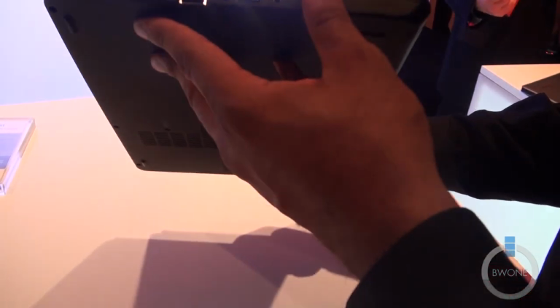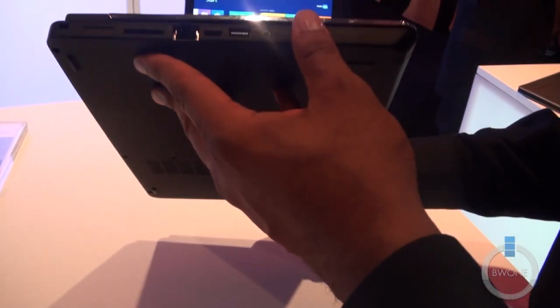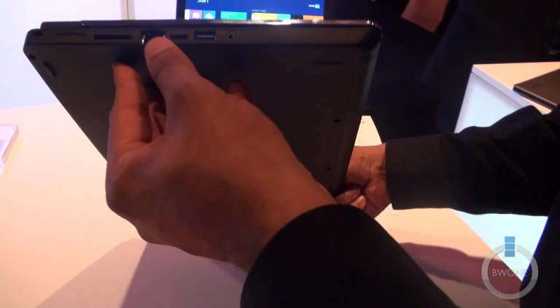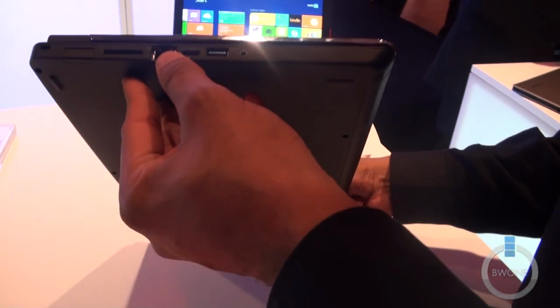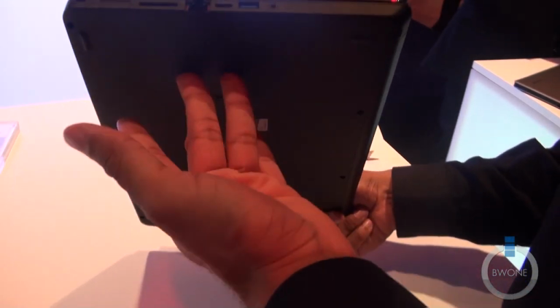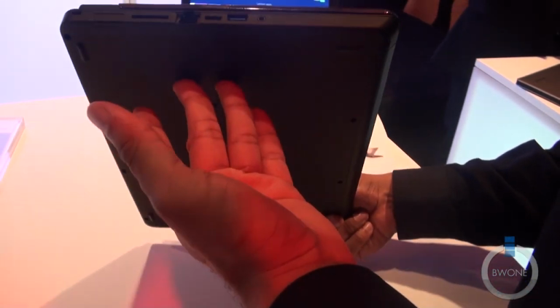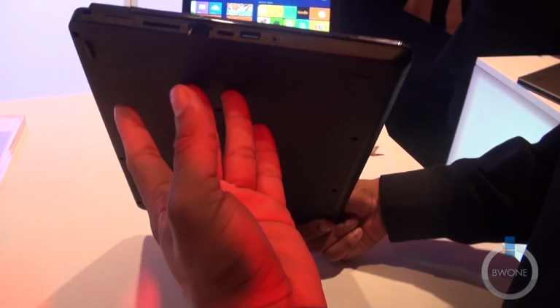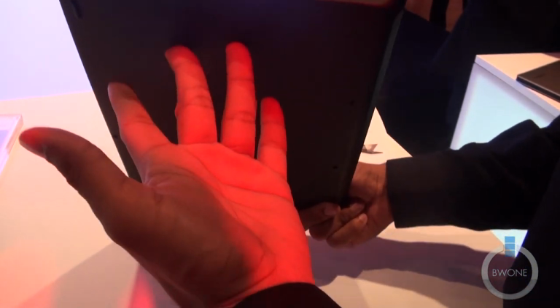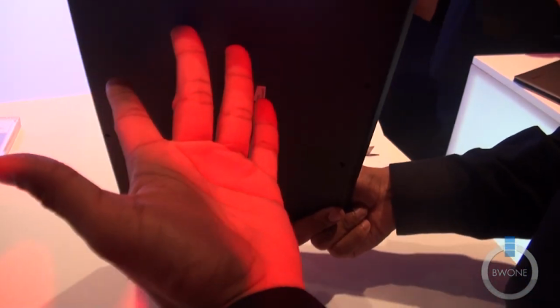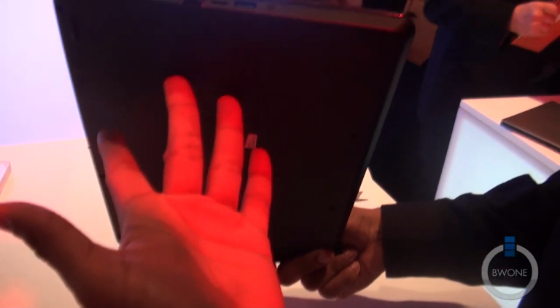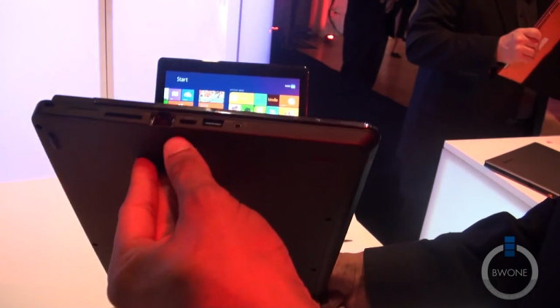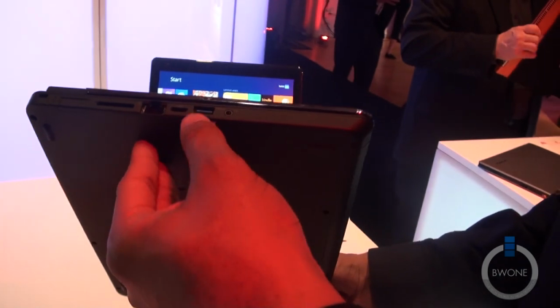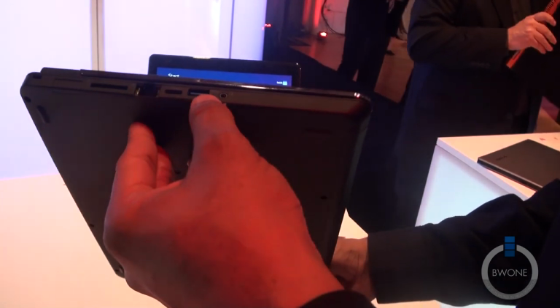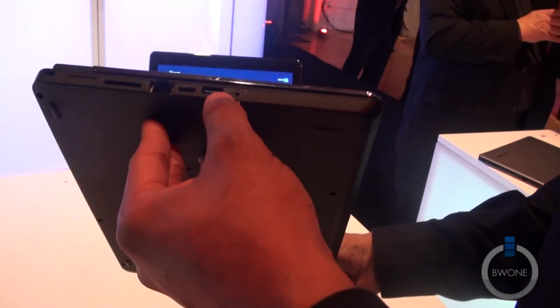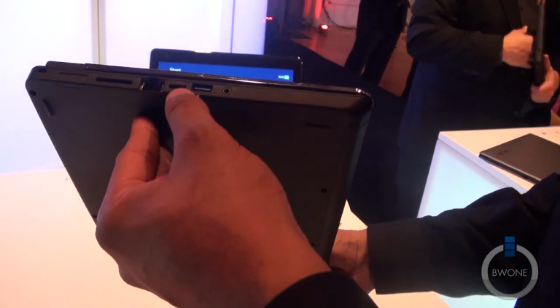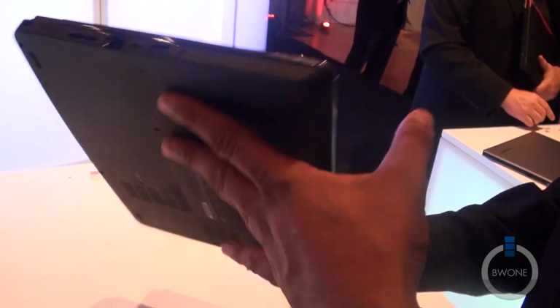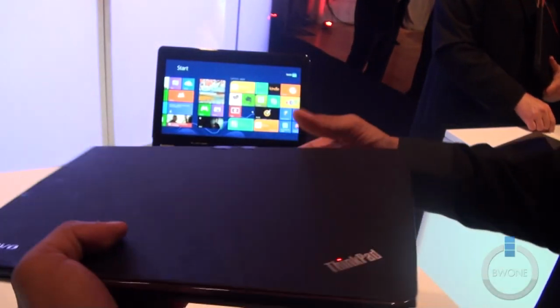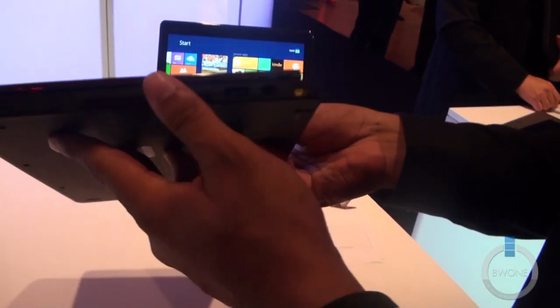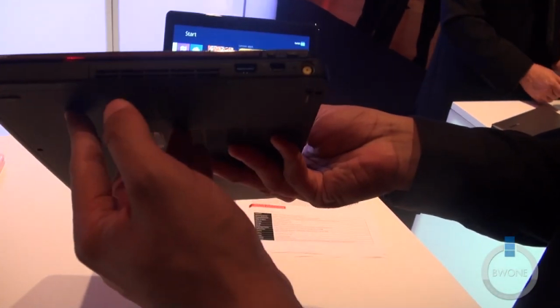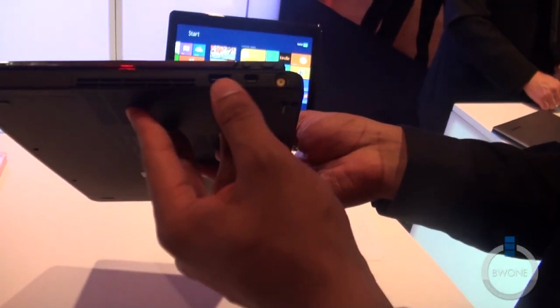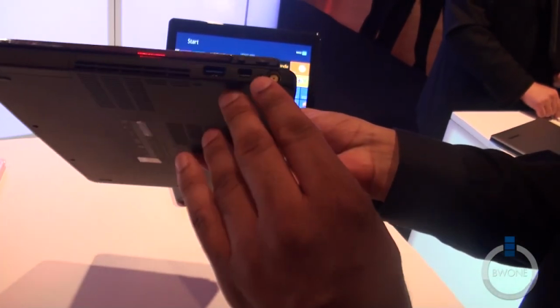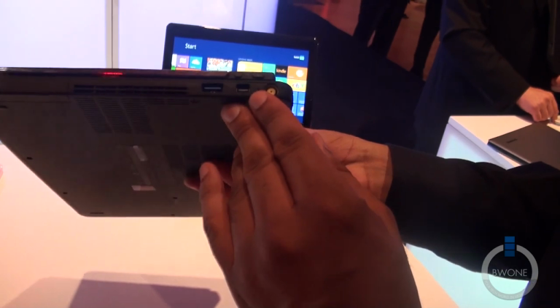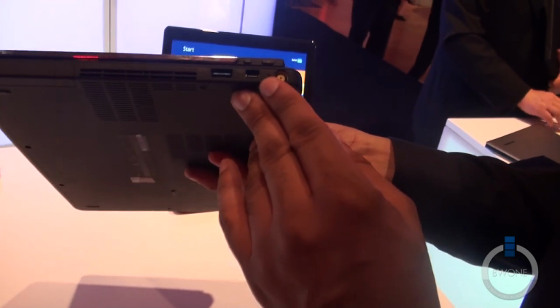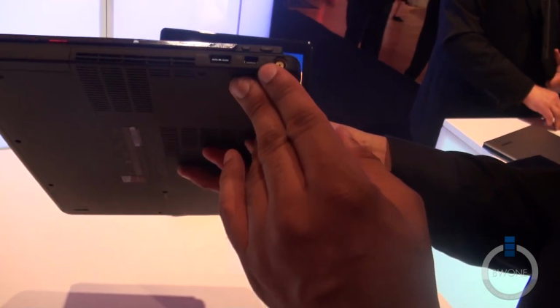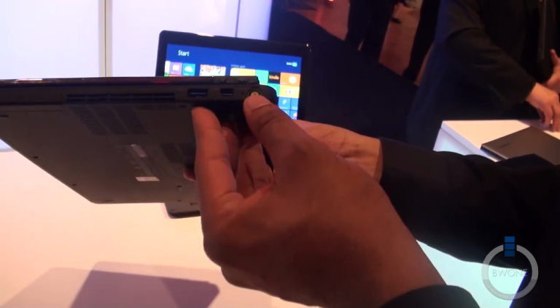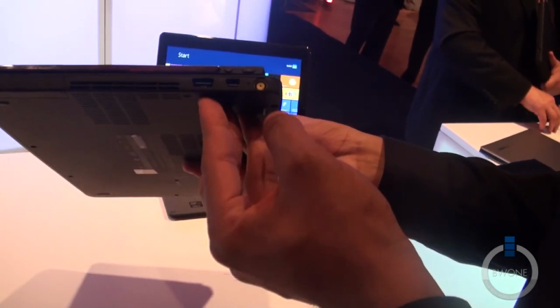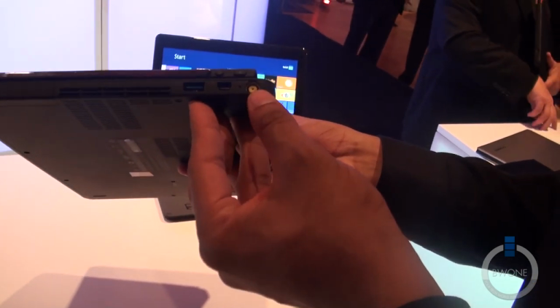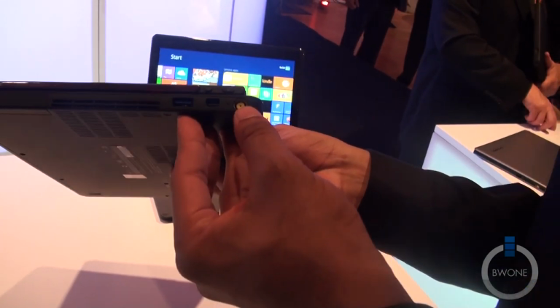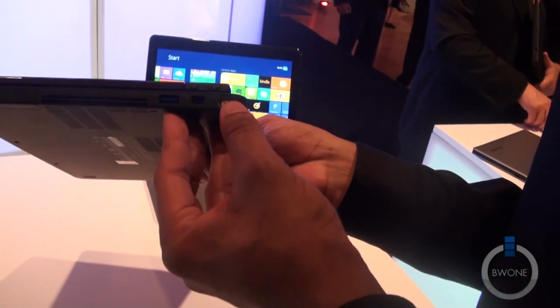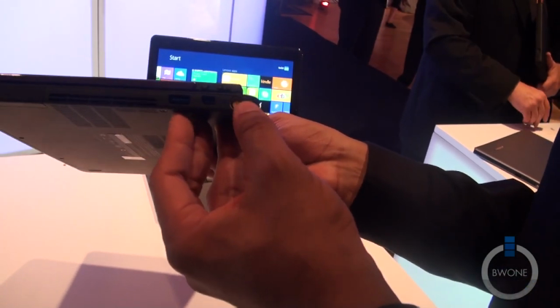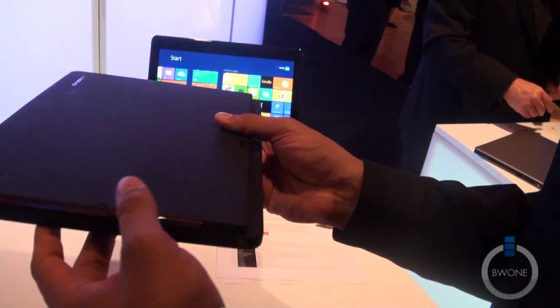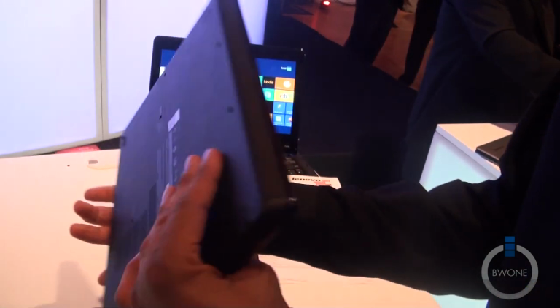Looking at some of the features: you have a Gigabit port, which is obviously important in business when you're on a Gigabit network. You have USB 3.0 and HDMI. And on the side, you have a vent, another USB 3.0 port, and your rapid quick-charge adapter right there as well.